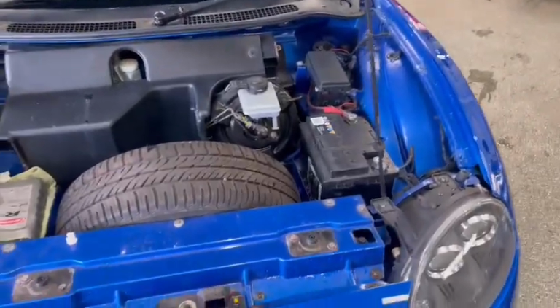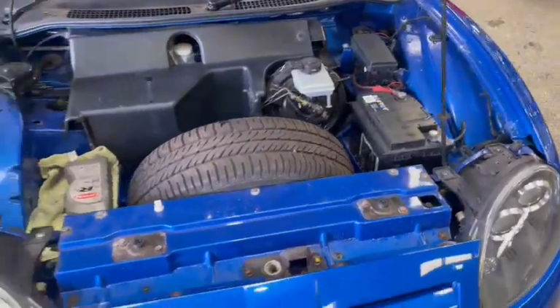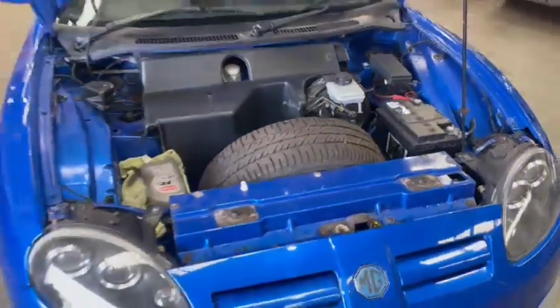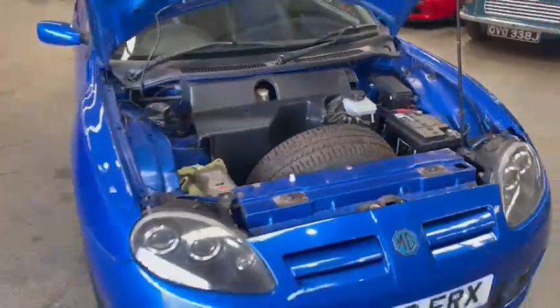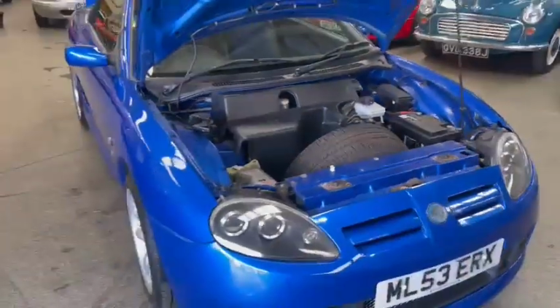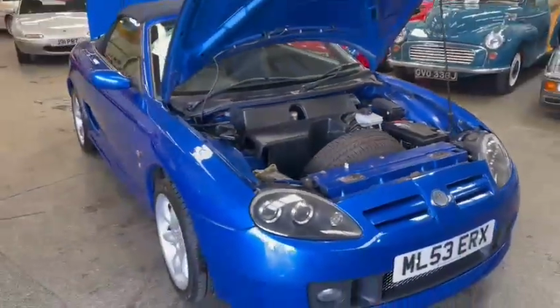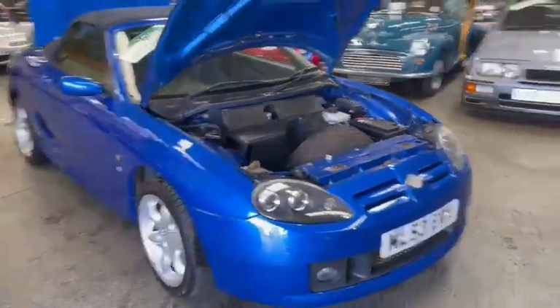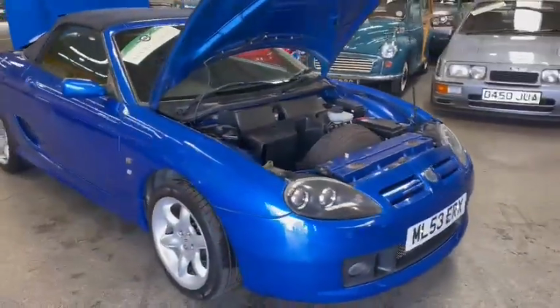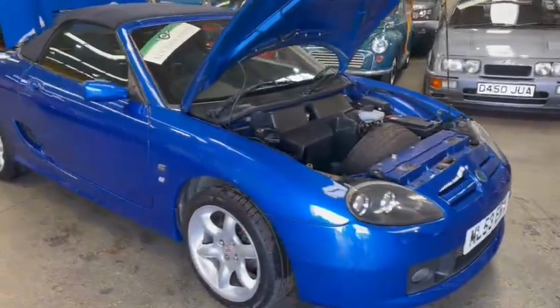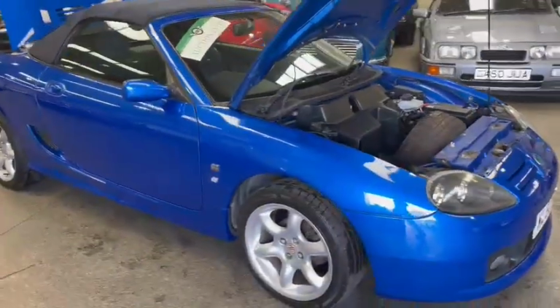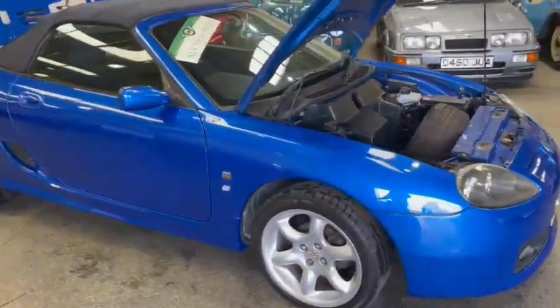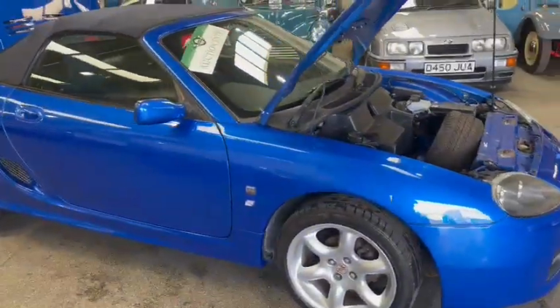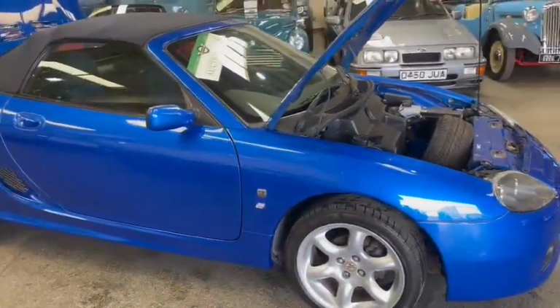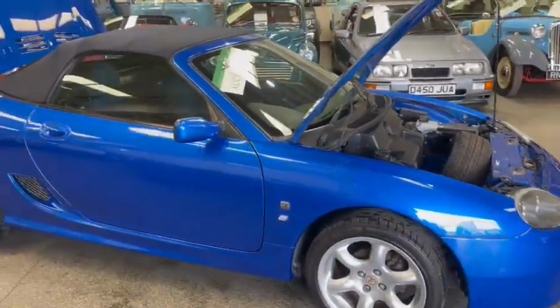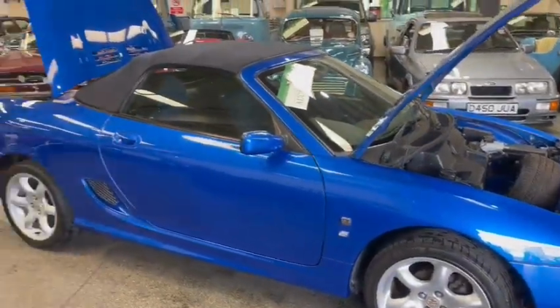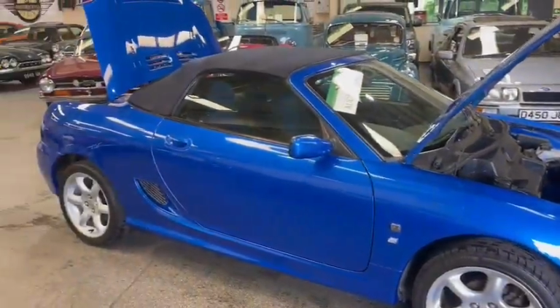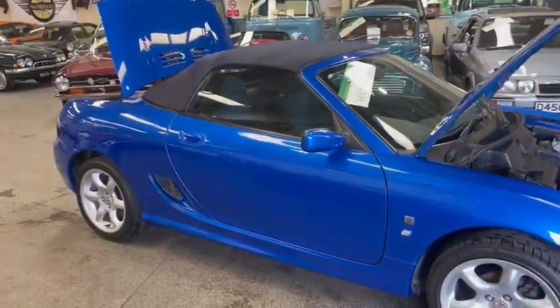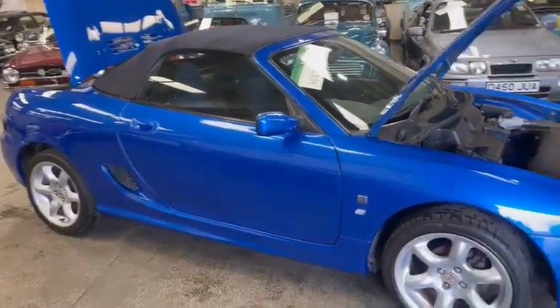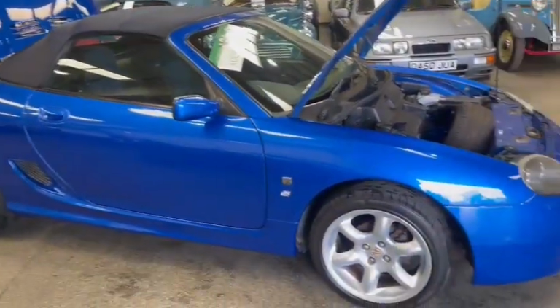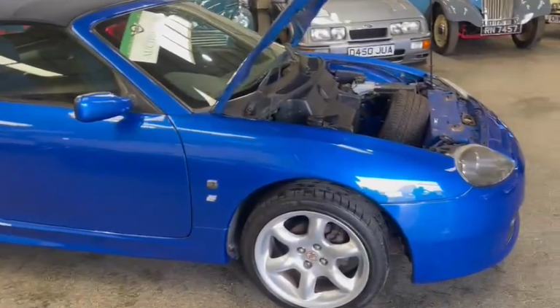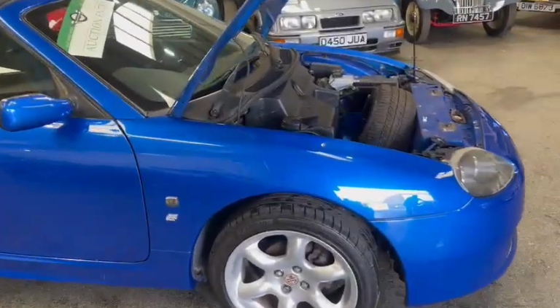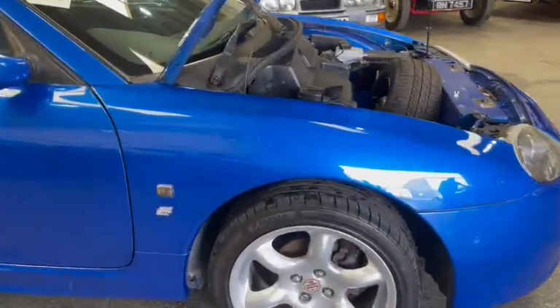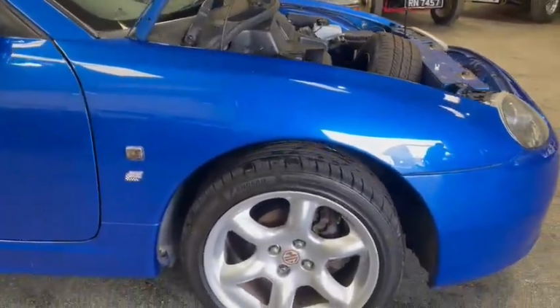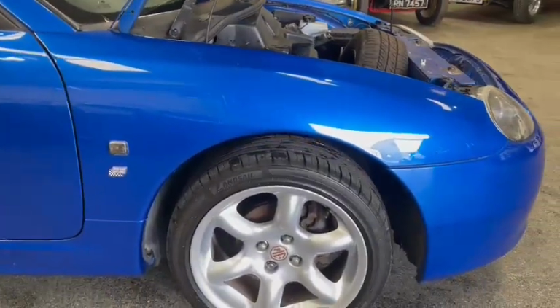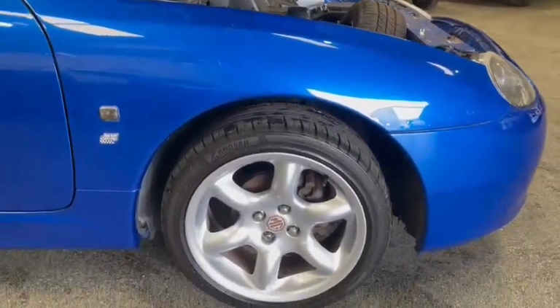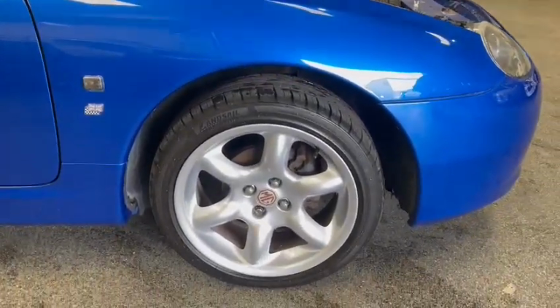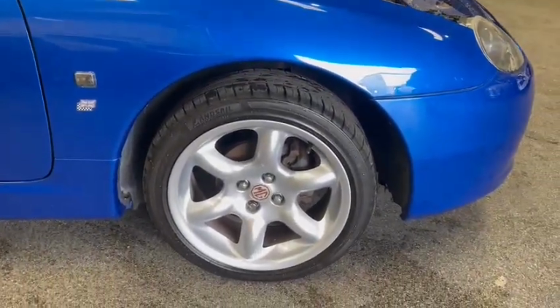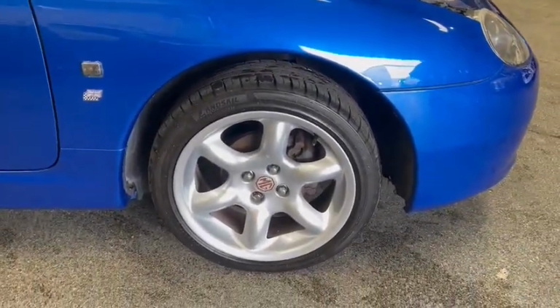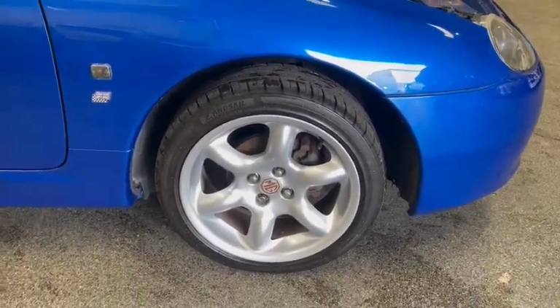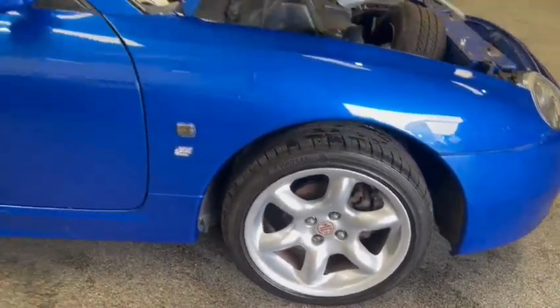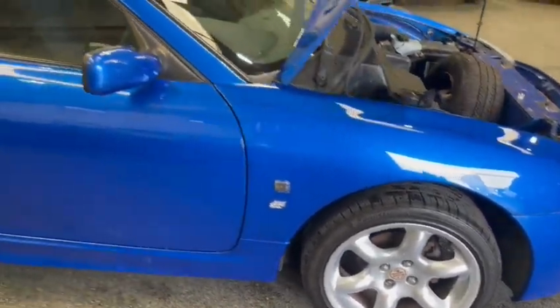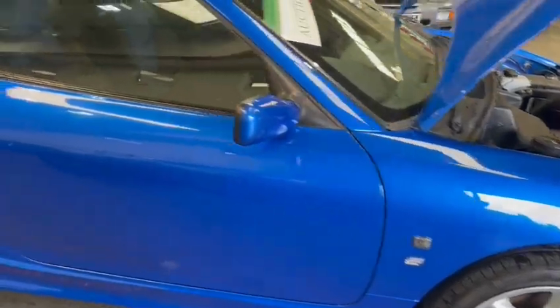Nice and tidy bodywork-wise overall — clean. Might be a few ever so minor age-related marks as you go around the car but nothing jumping out at you. Overall in good condition, good arches, wheels and tires all around look good.